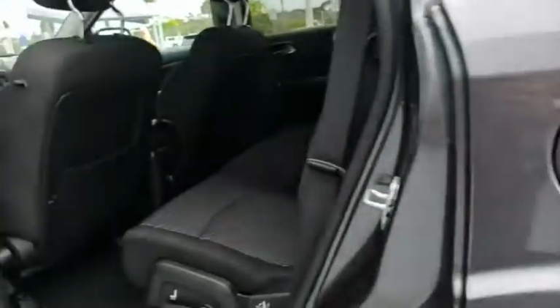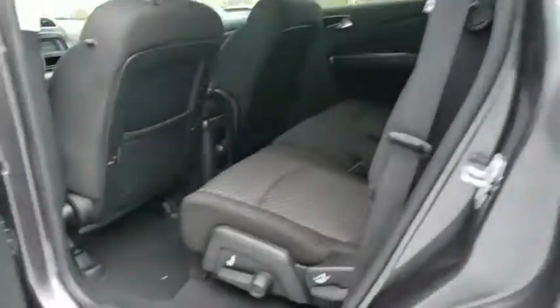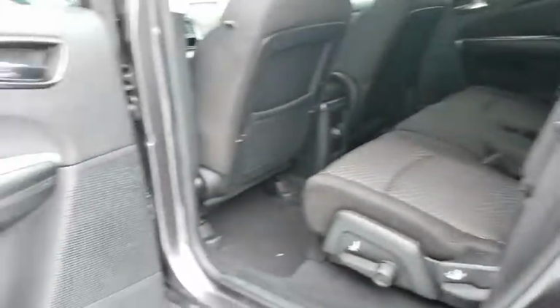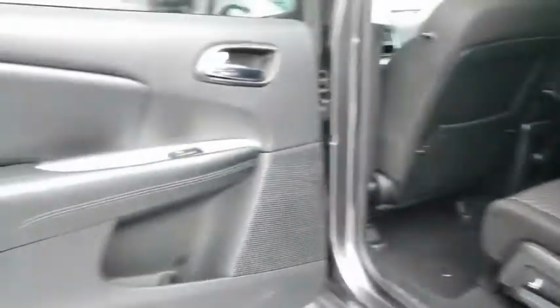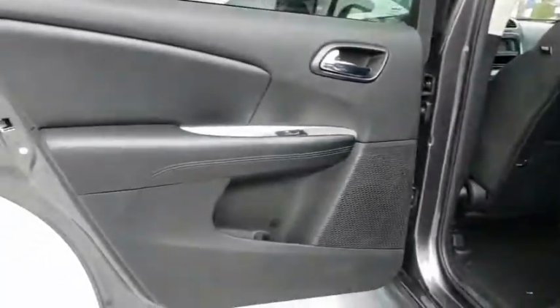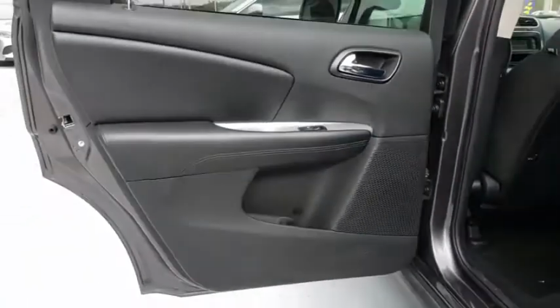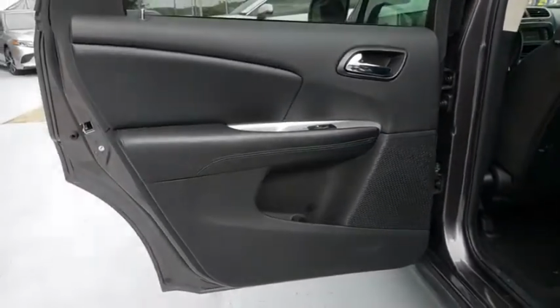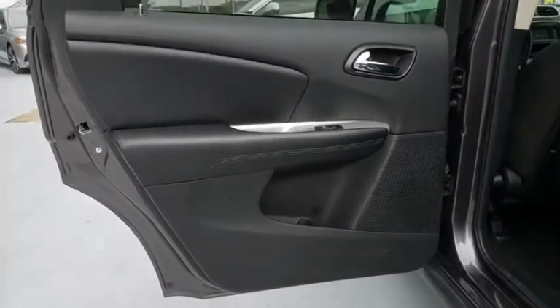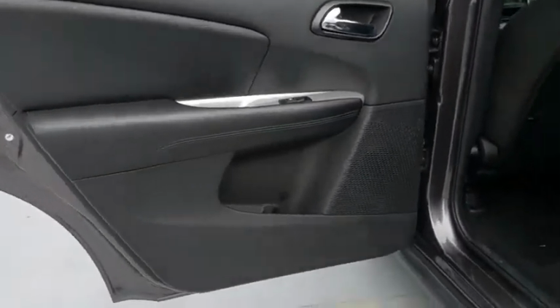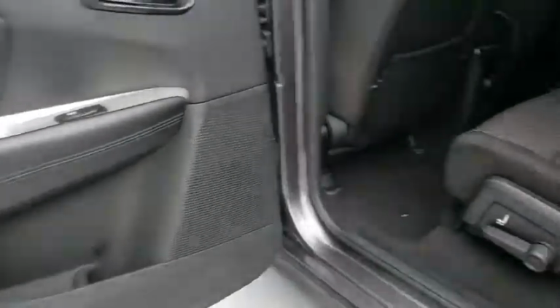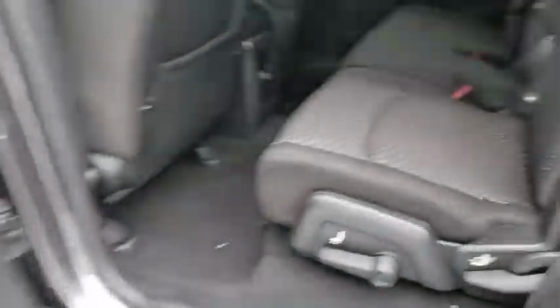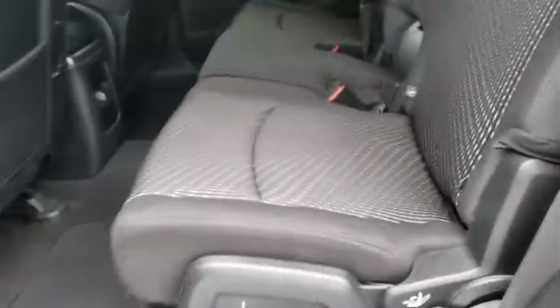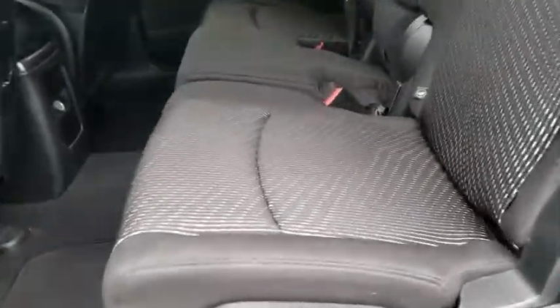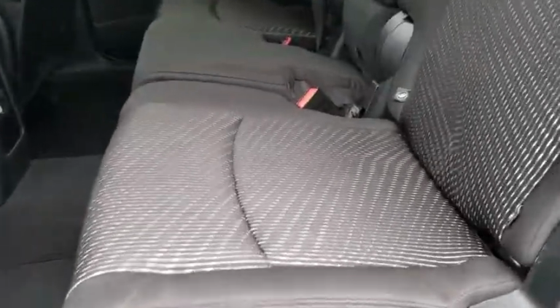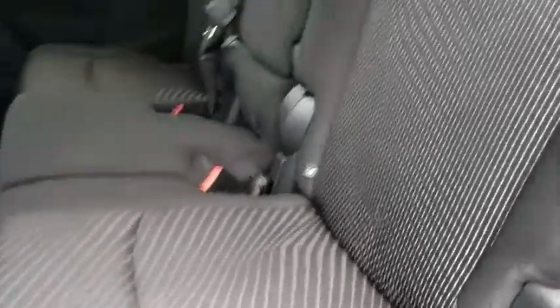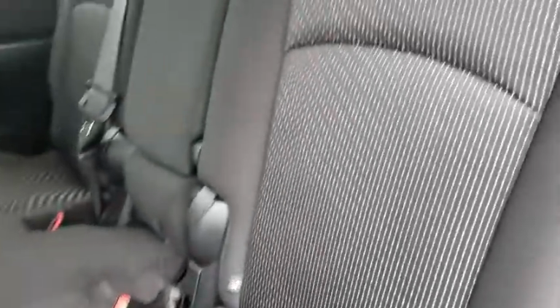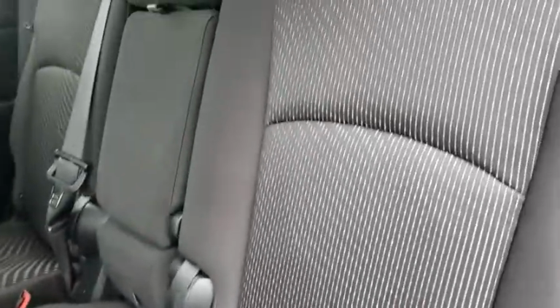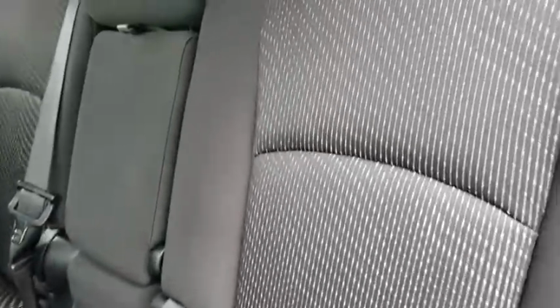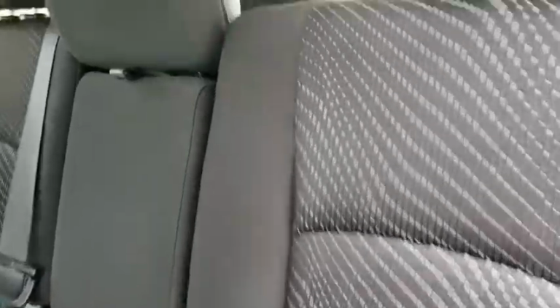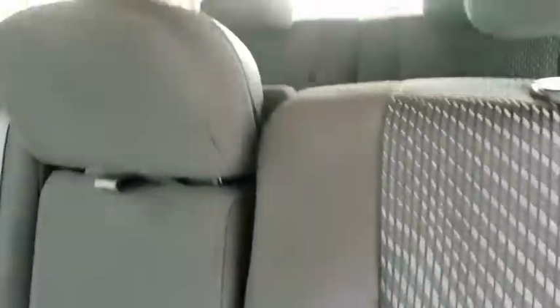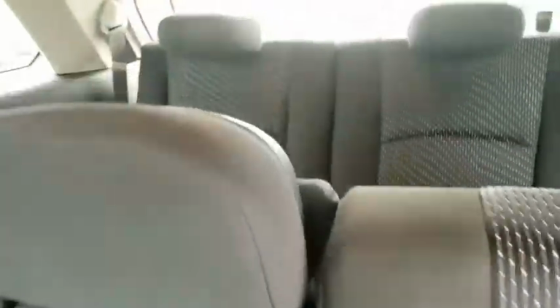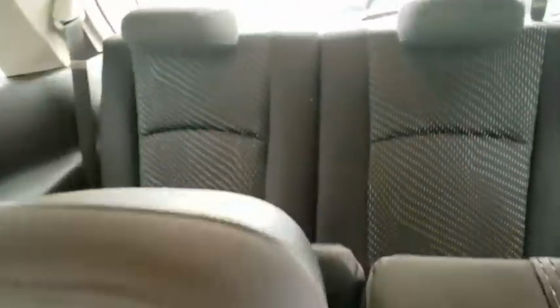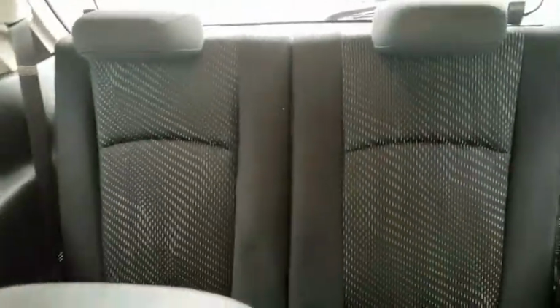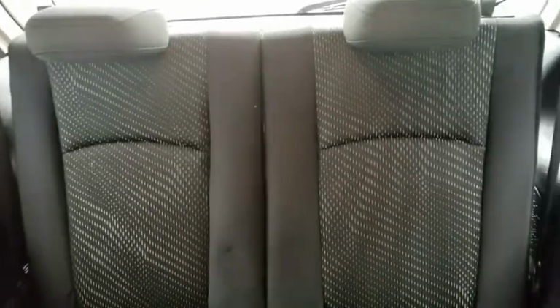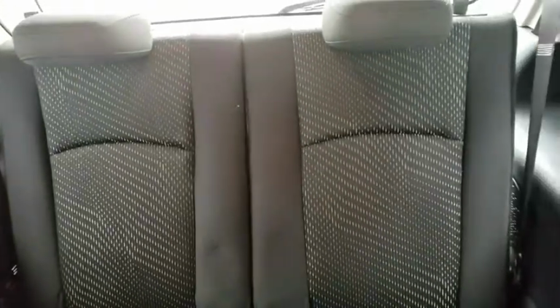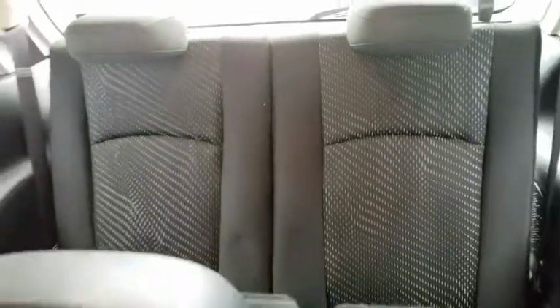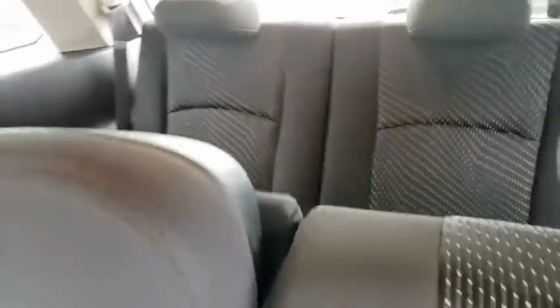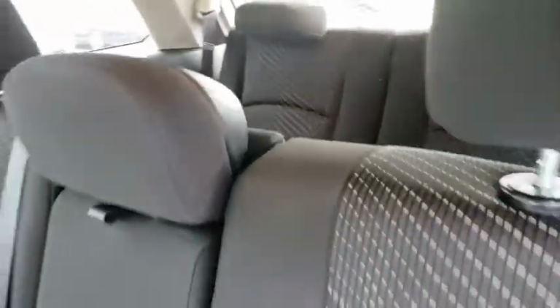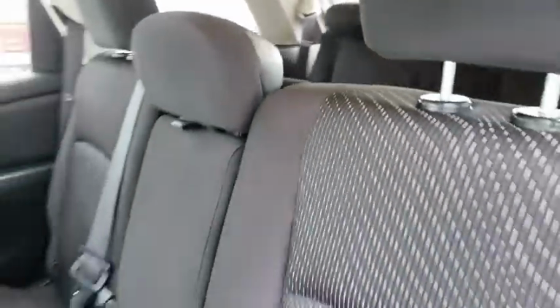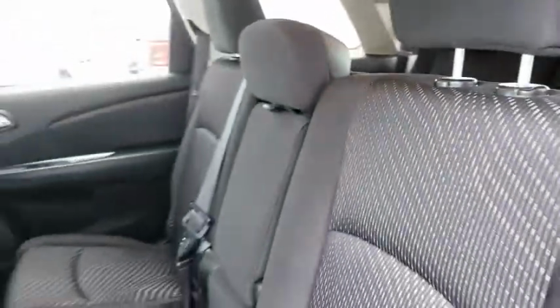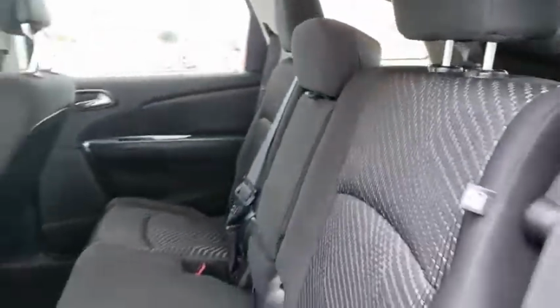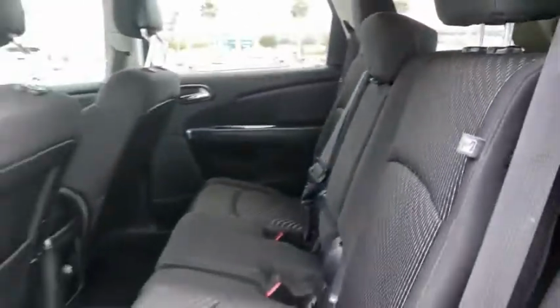Cruise control, floor mats, aluminum wheels, four-wheel disc brakes, AM-FM stereo radio, rear defrost, front-wheel drive, CD player, MP3 player, fog lamps, power door locks.